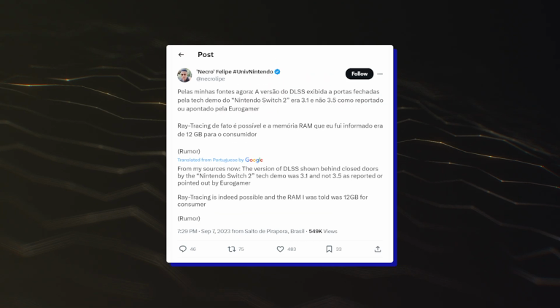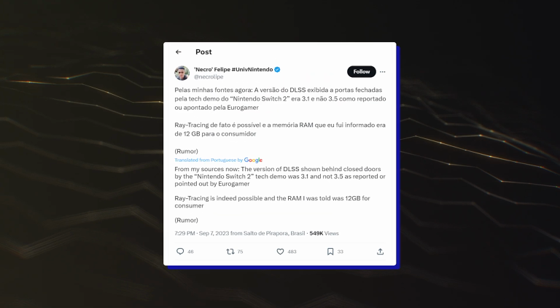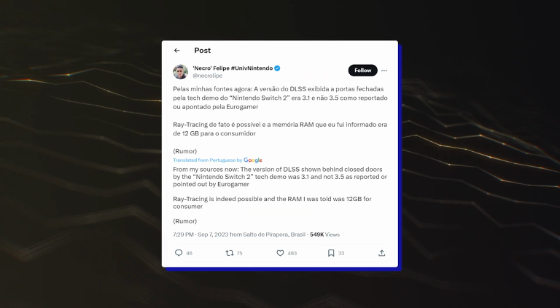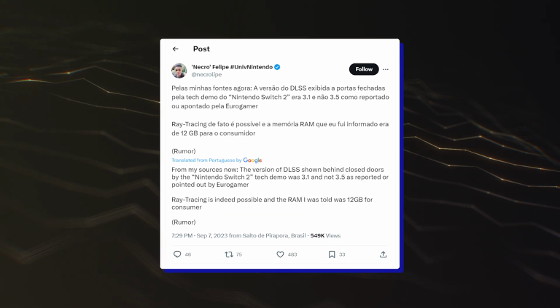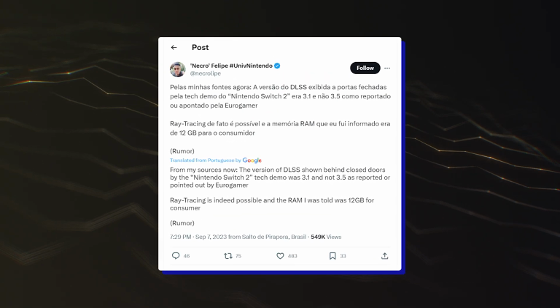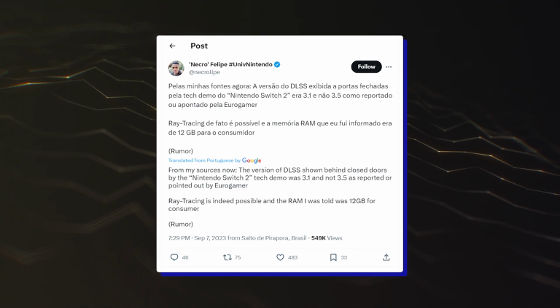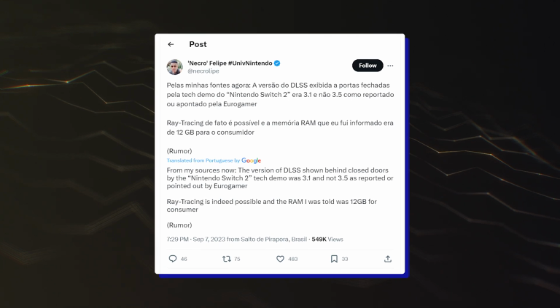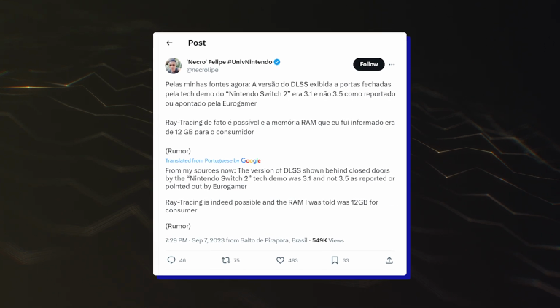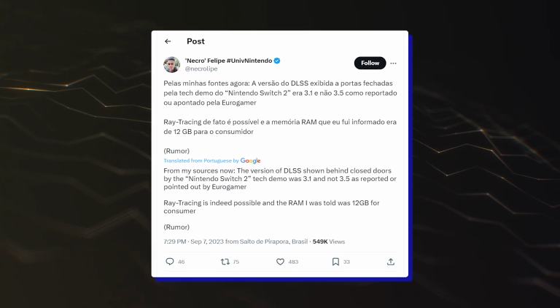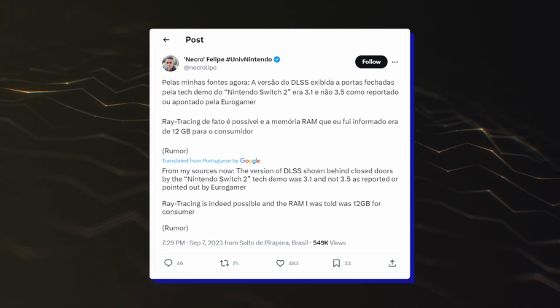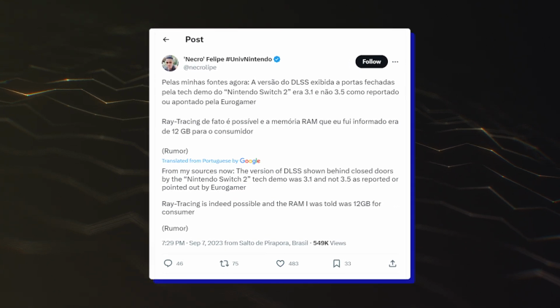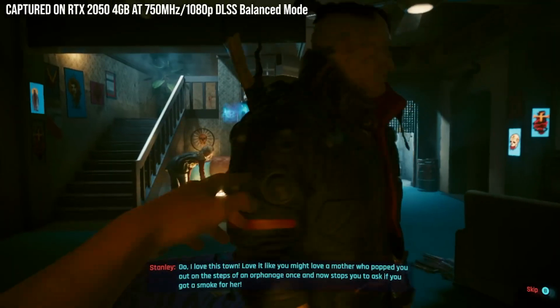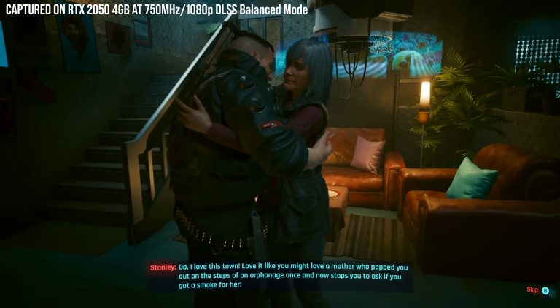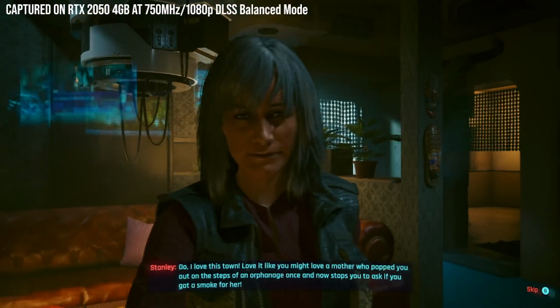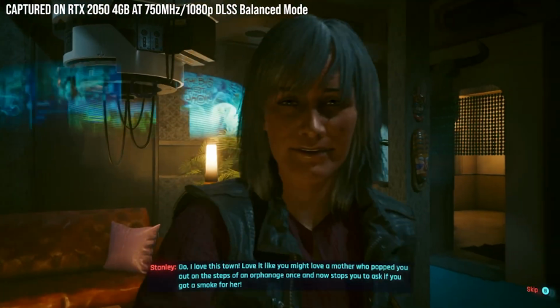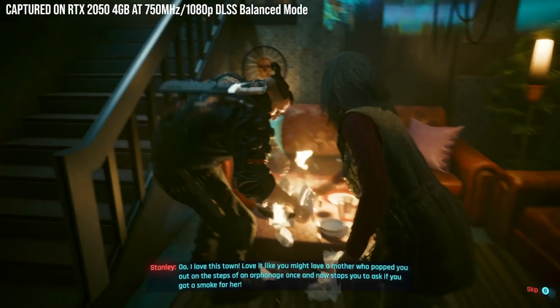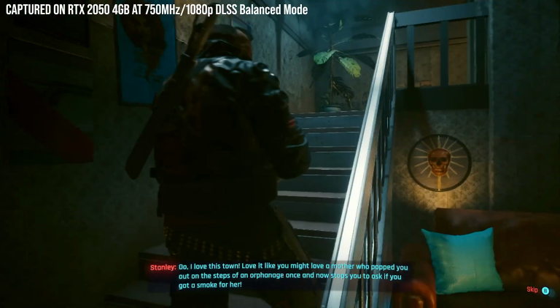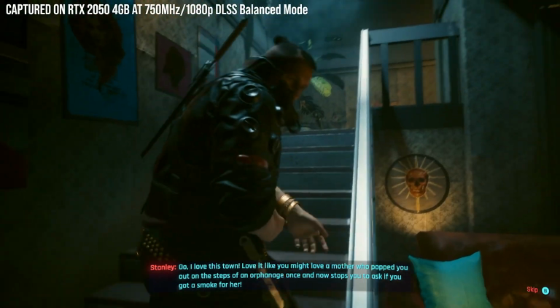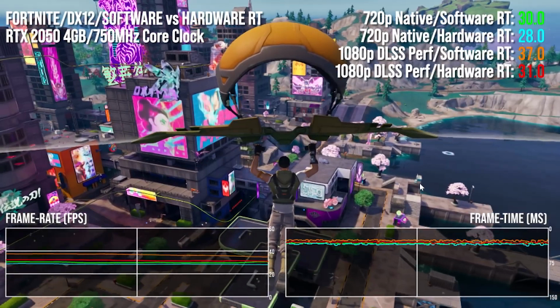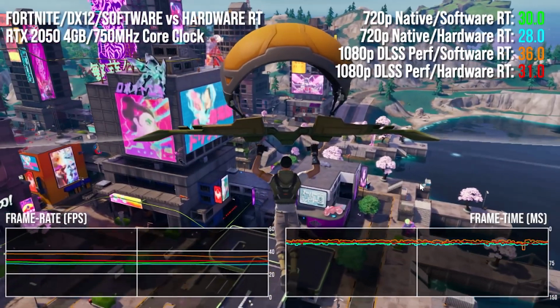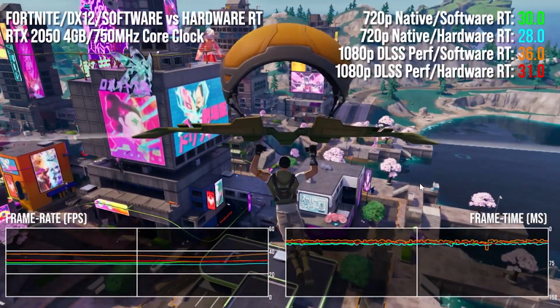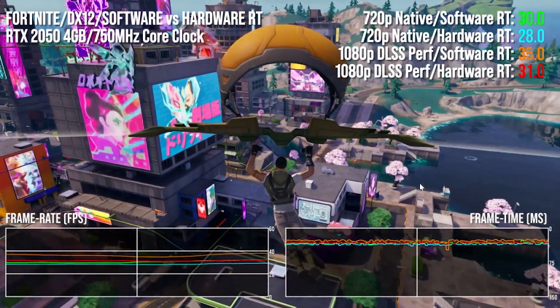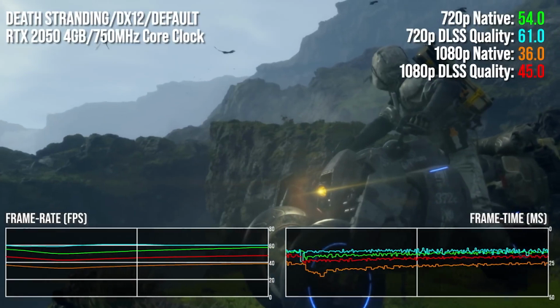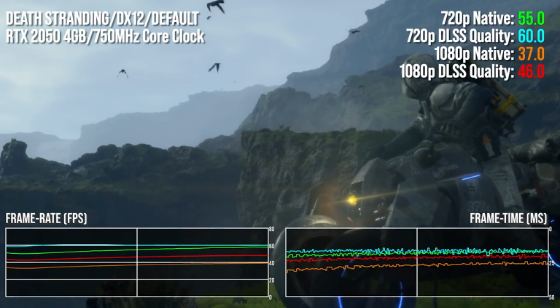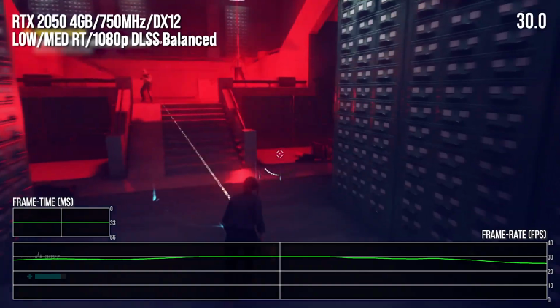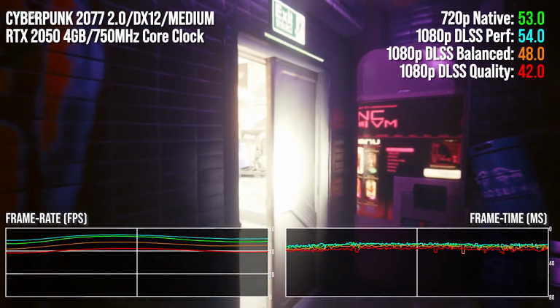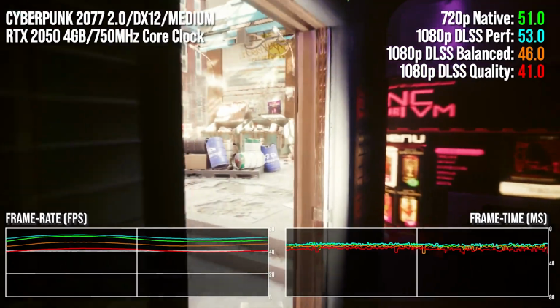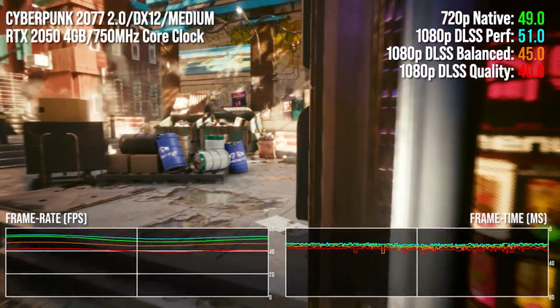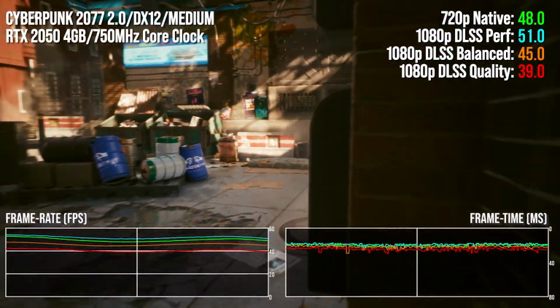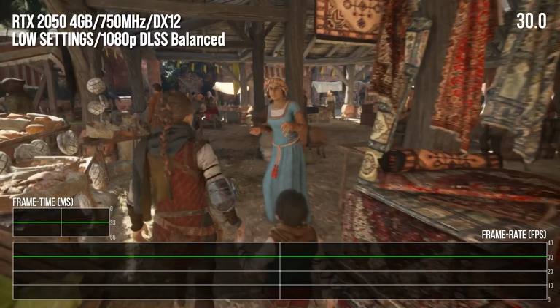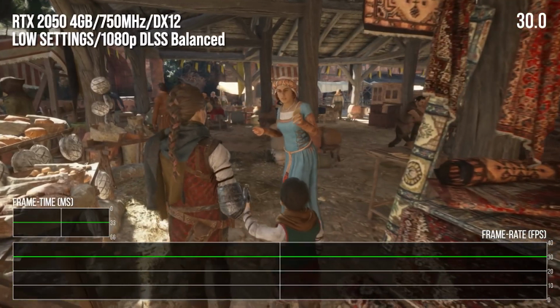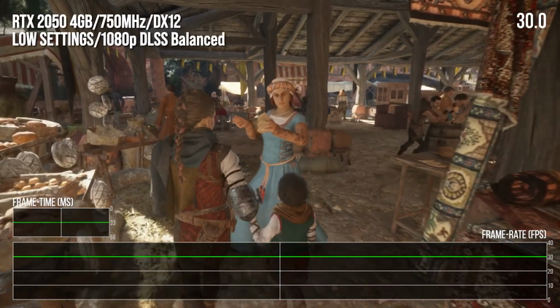While the Matrix Awakens demo, which was reported to run on the new Nintendo console complete with raytracing, would not run on this system, other titles did – such as Fortnite UE5 with Lumen, Death Stranding, Control, Cyberpunk 2077, and A Plague Tale: Requiem.